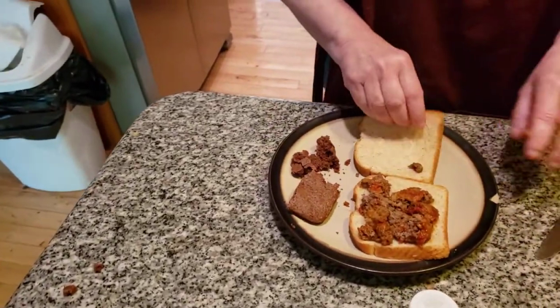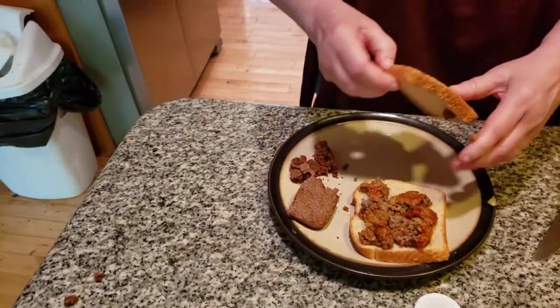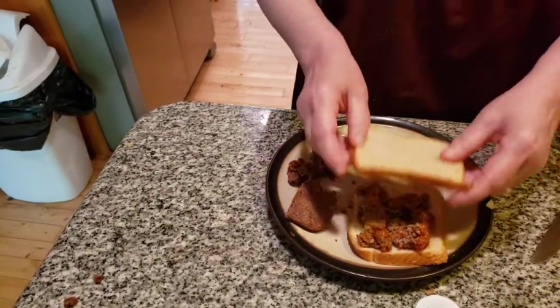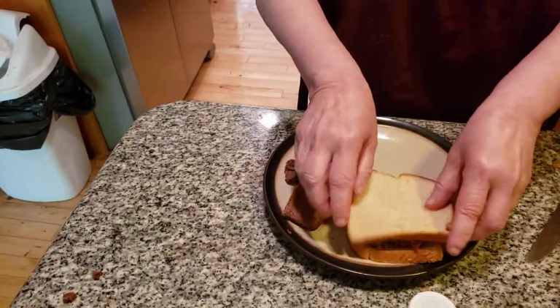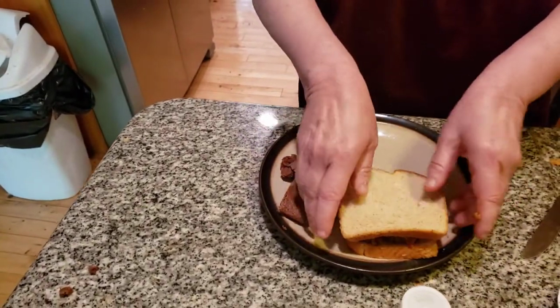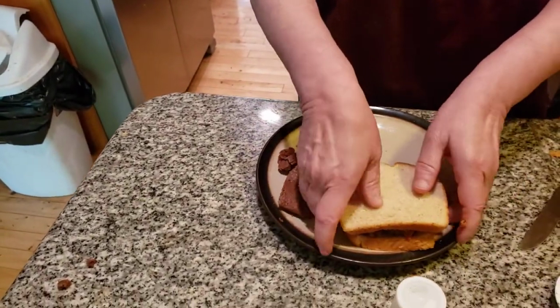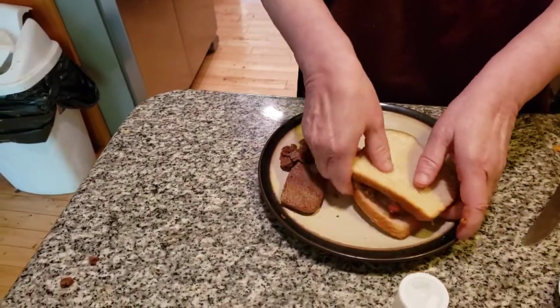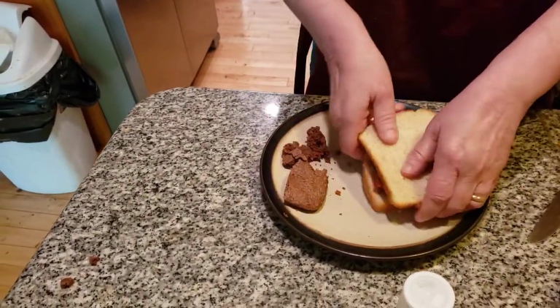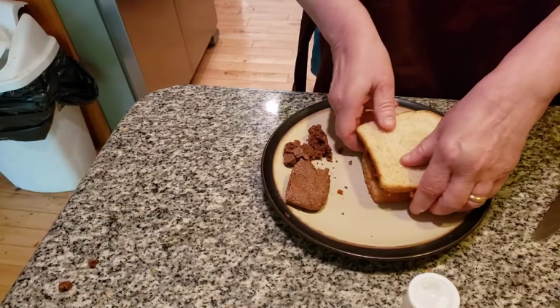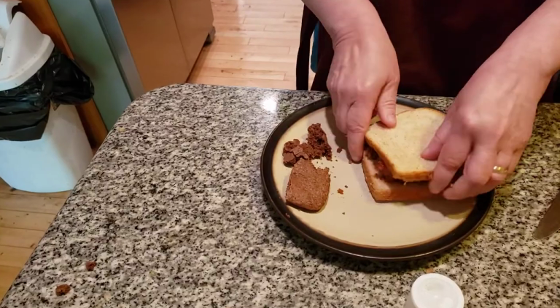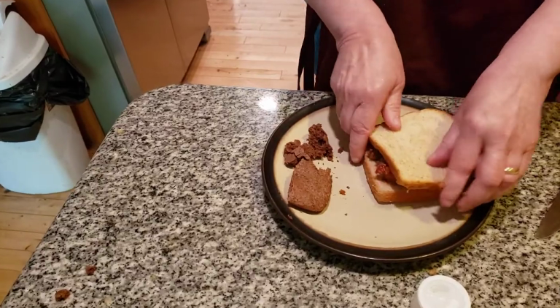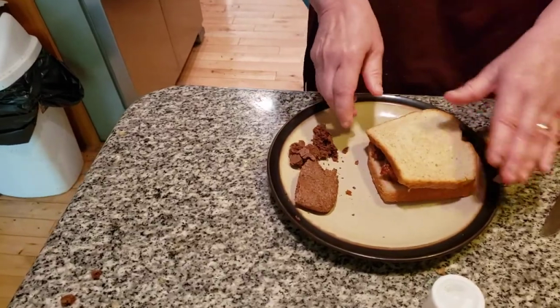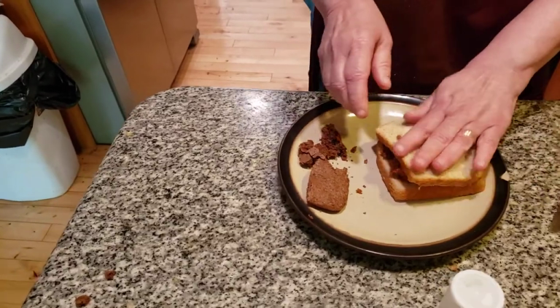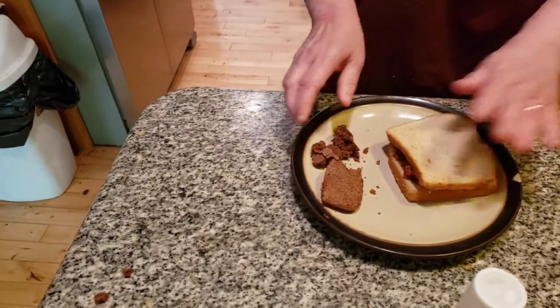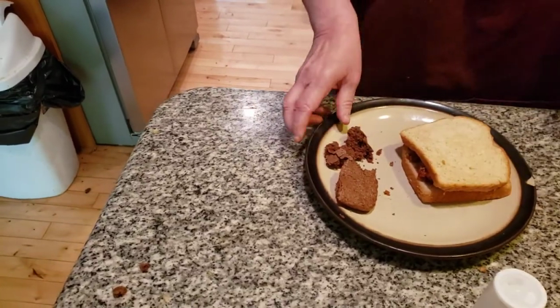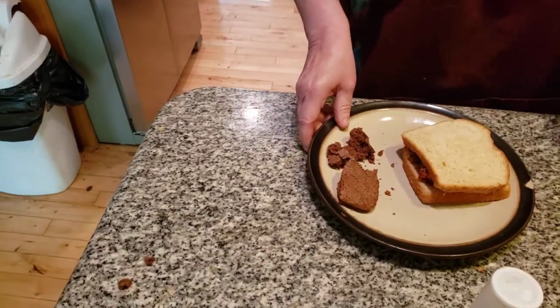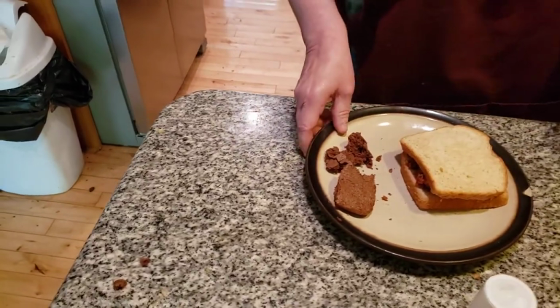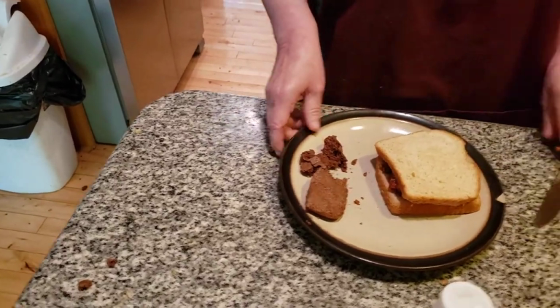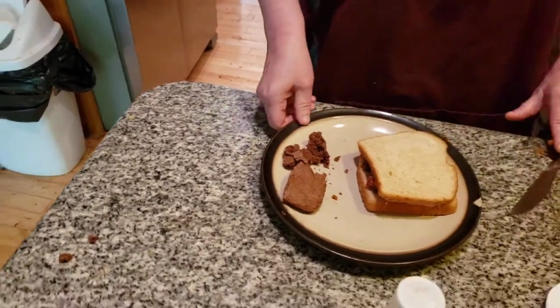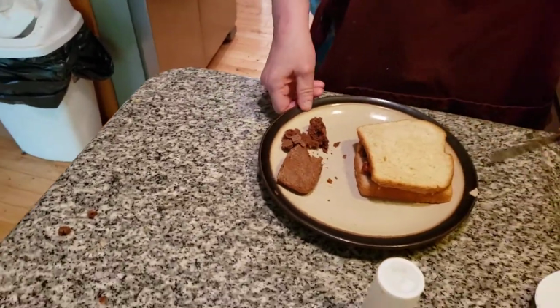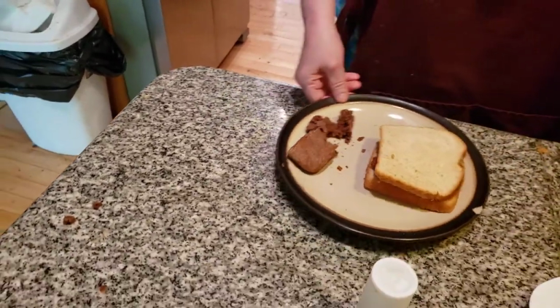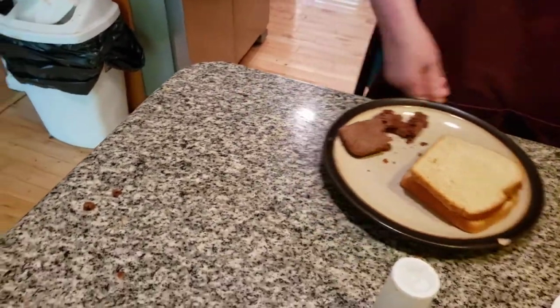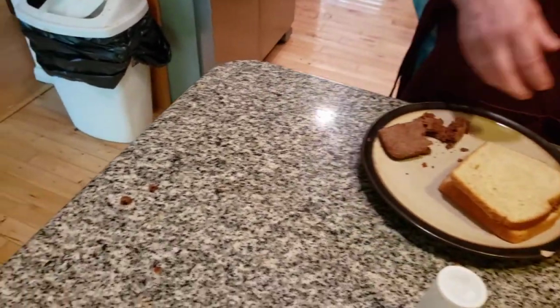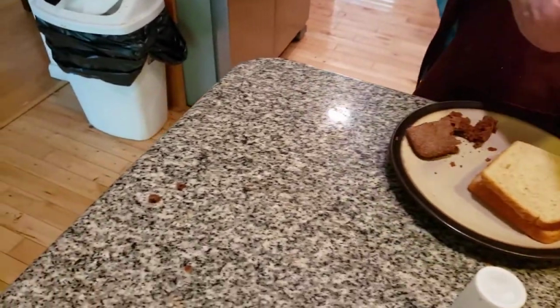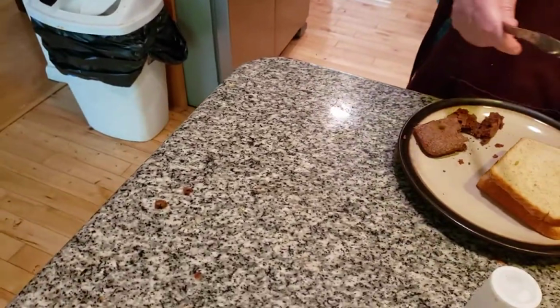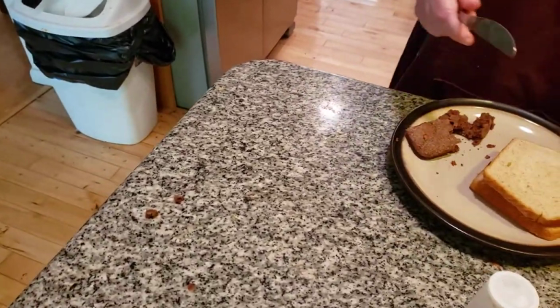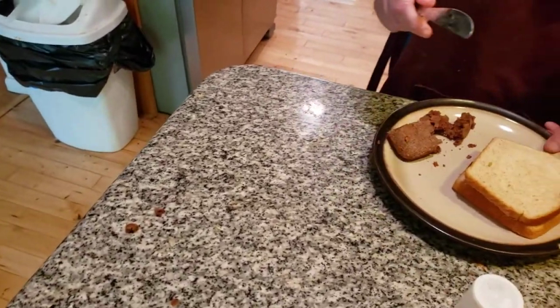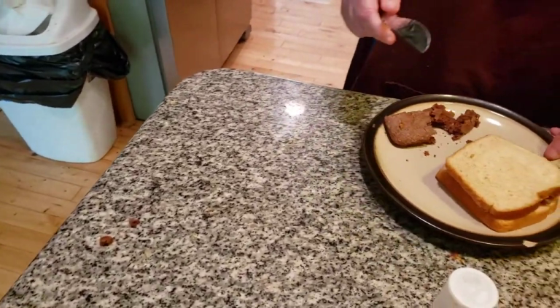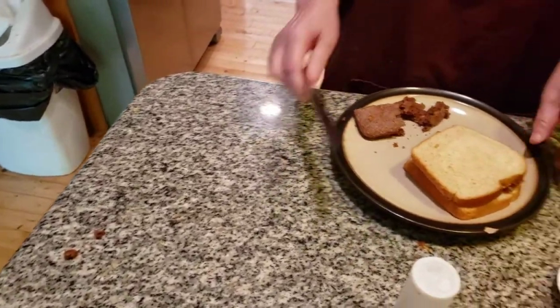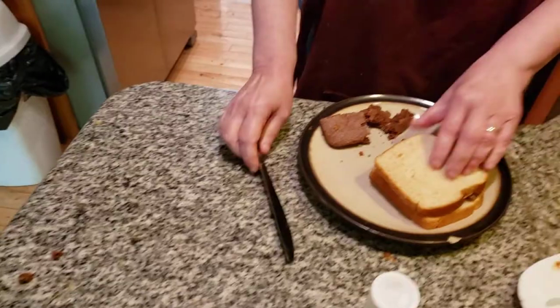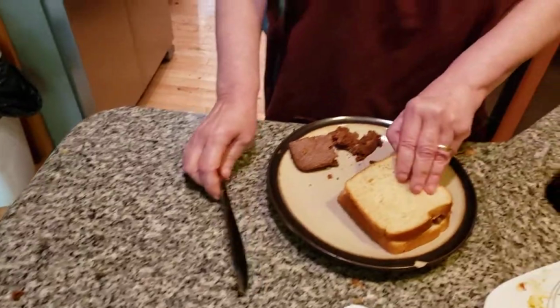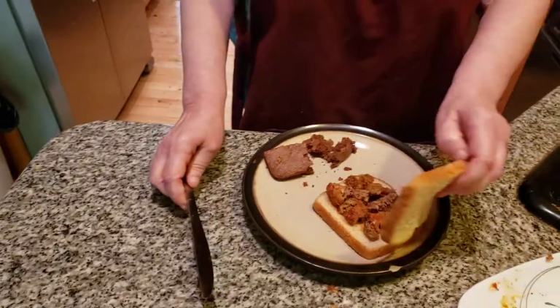I remember my afternoon class with math, for example. And I'm not a math student — keep this in mind. I don't know how I got through it. I can't do math, I'm terrible with math.